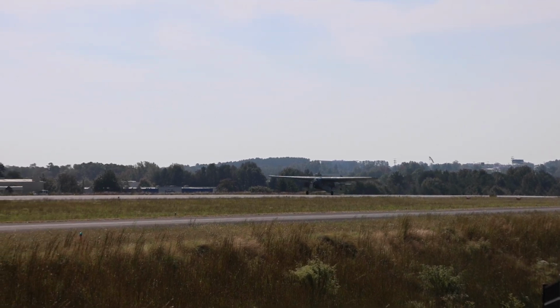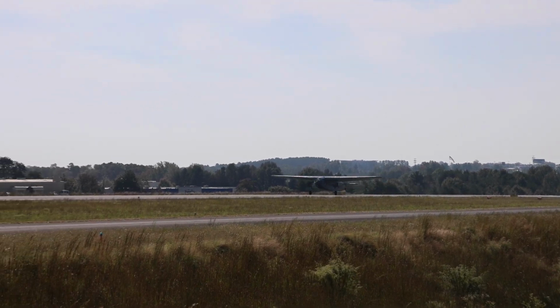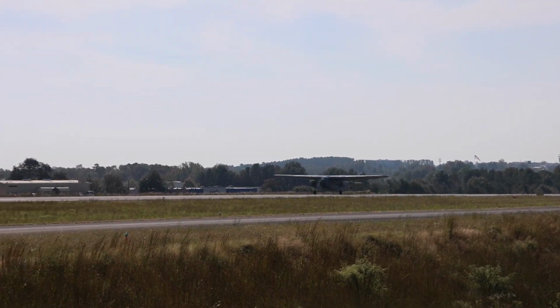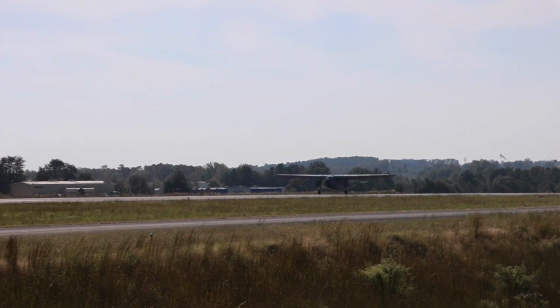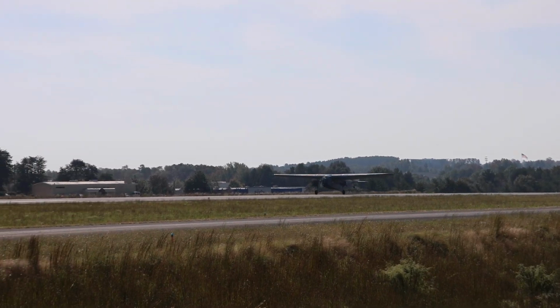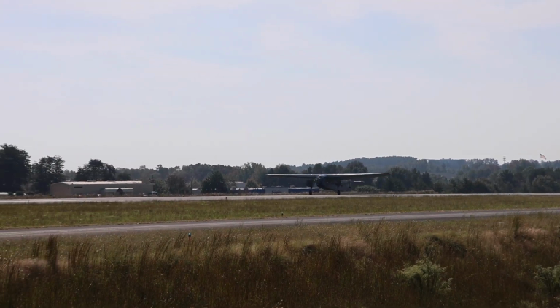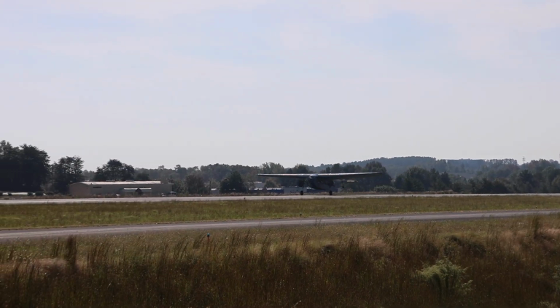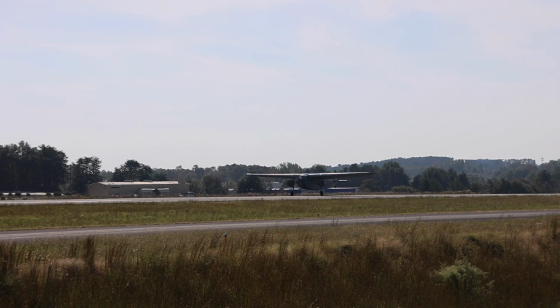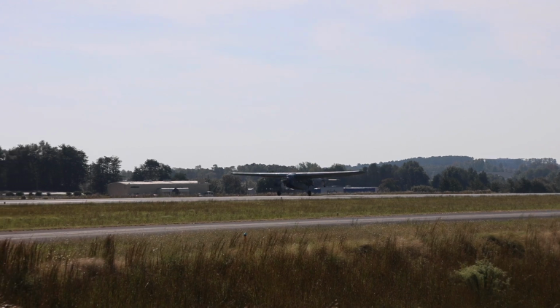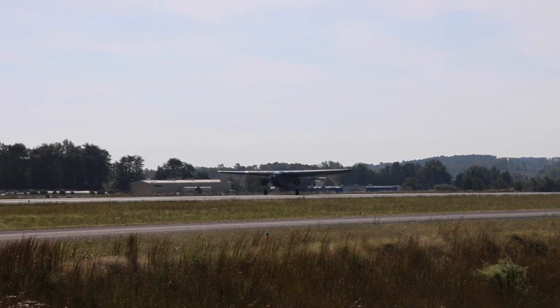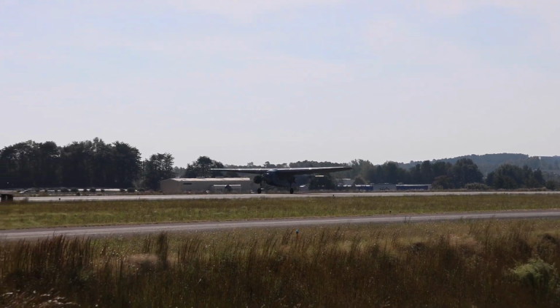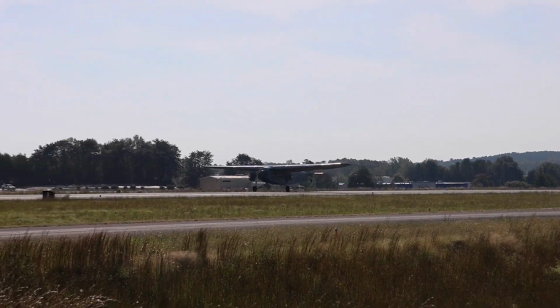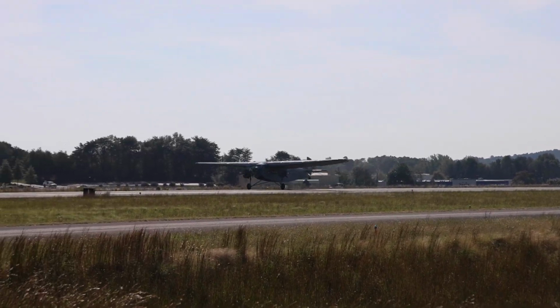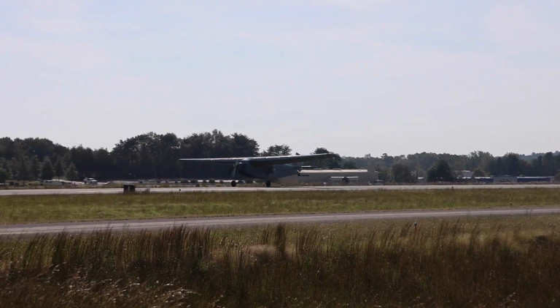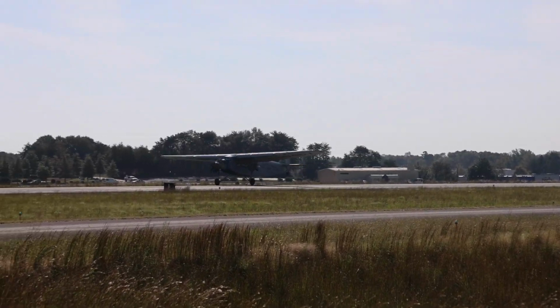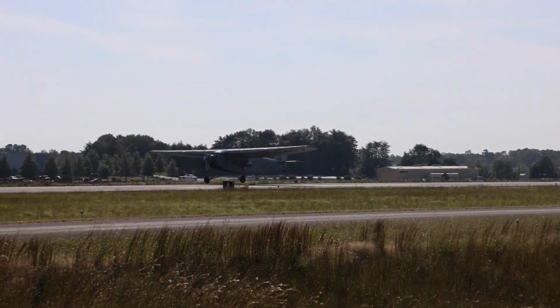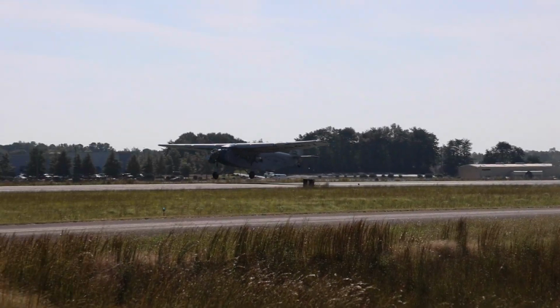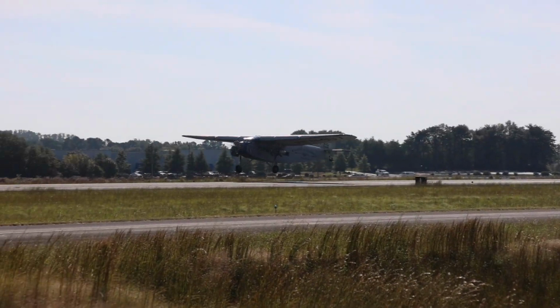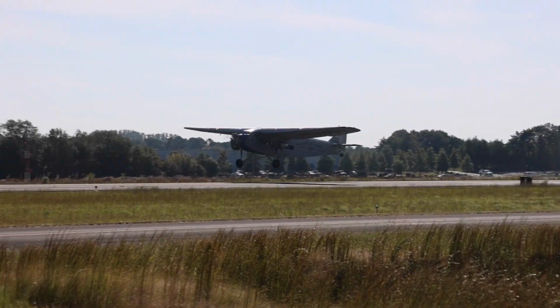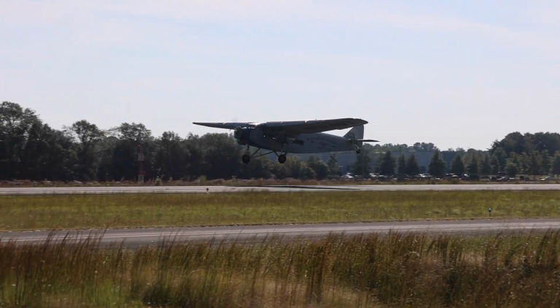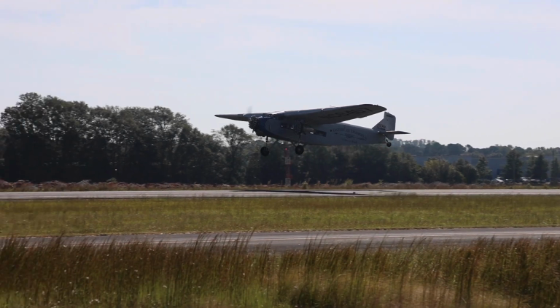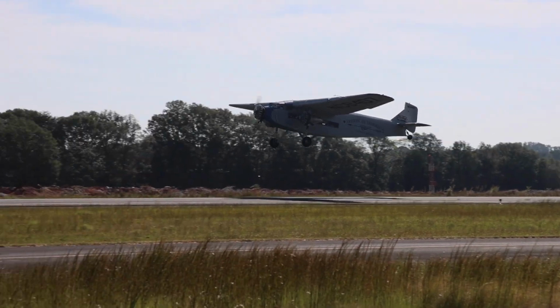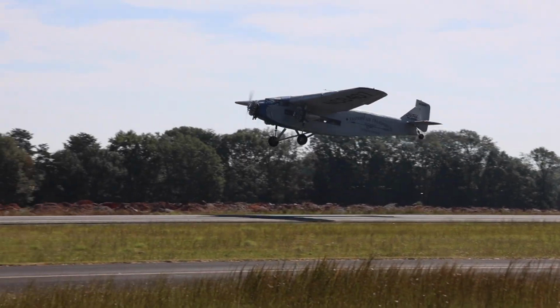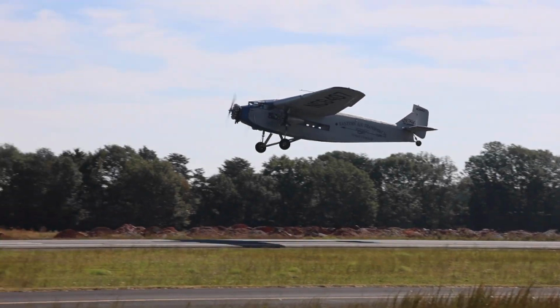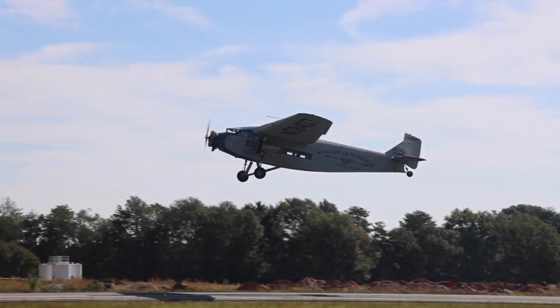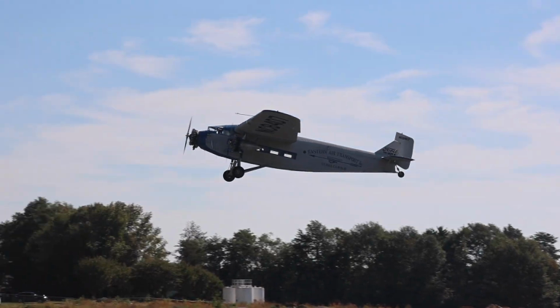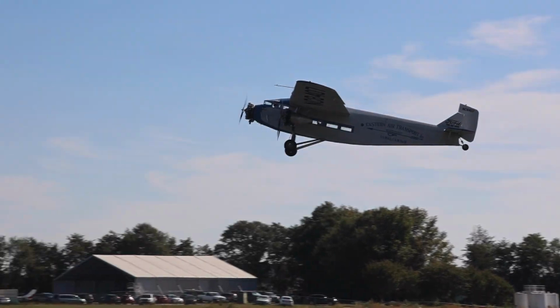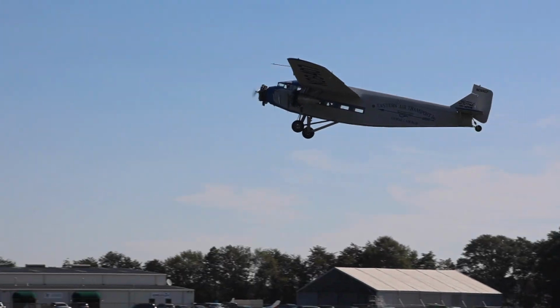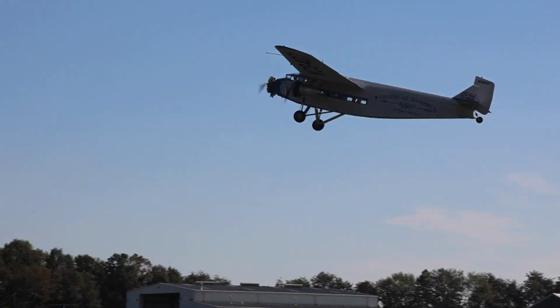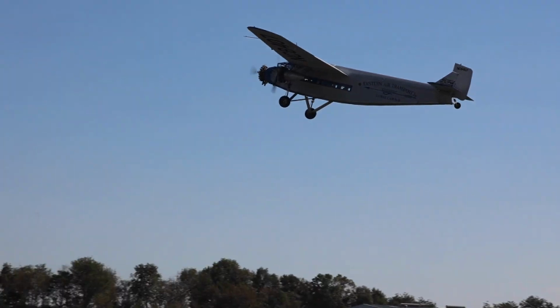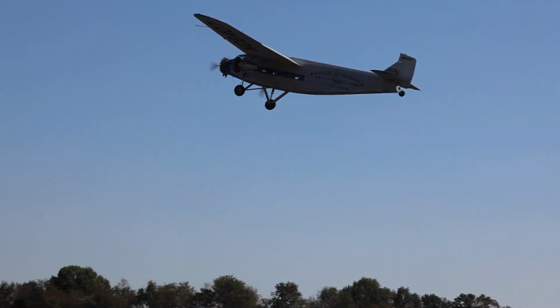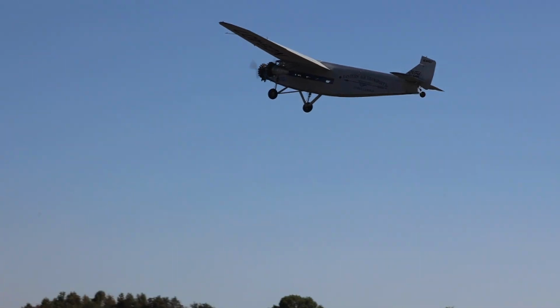It travels at about 85 miles an hour, lands at about 85 miles an hour, climbs at about 85. It's like a one-speed airplane. But it's quite an experience.